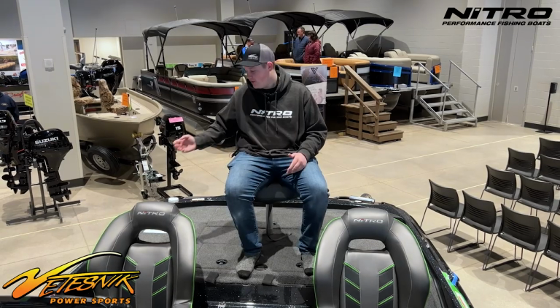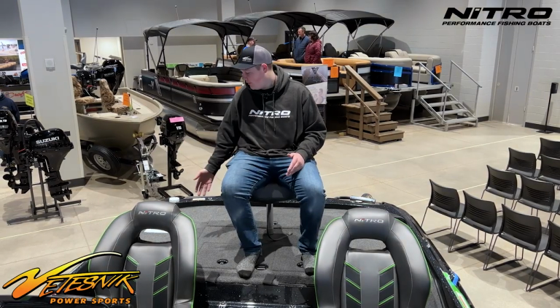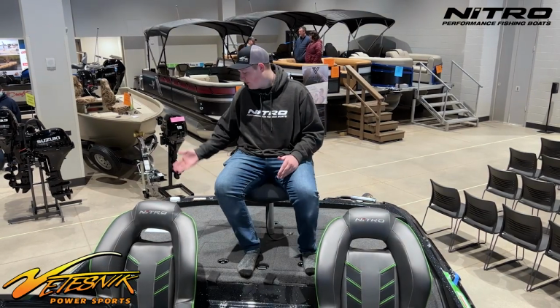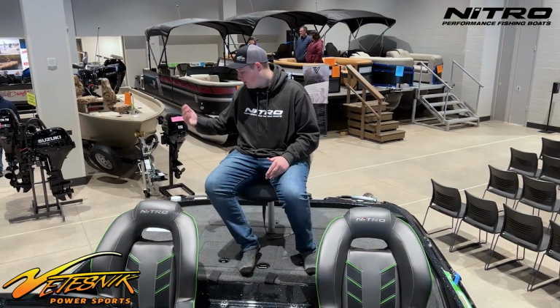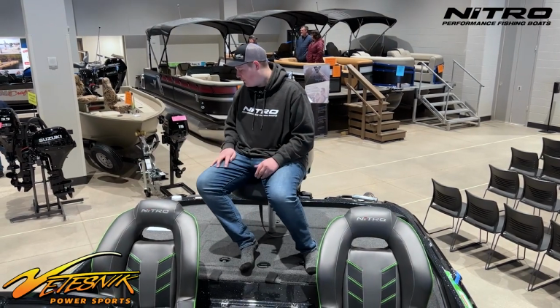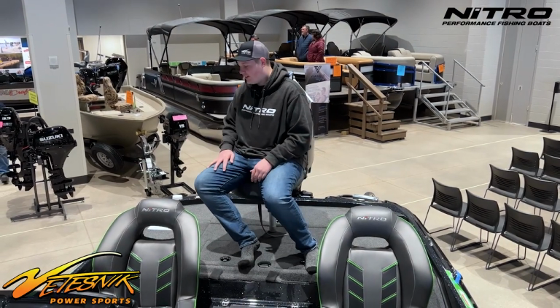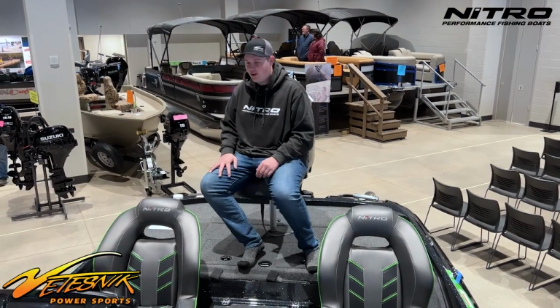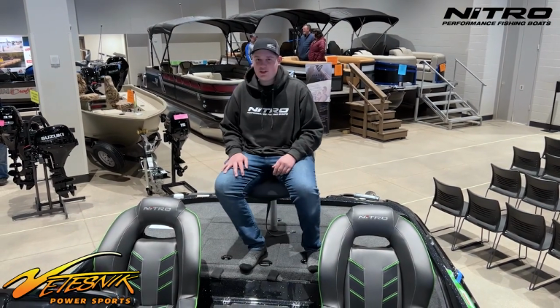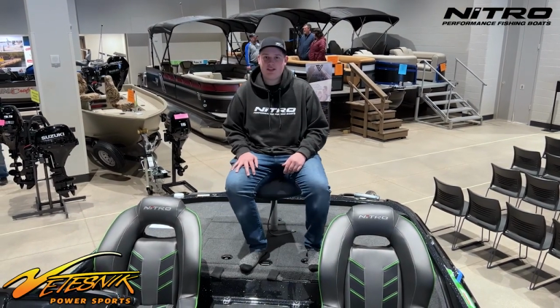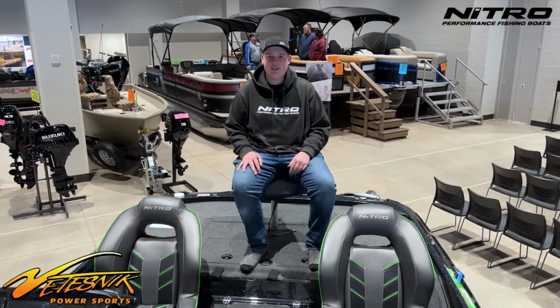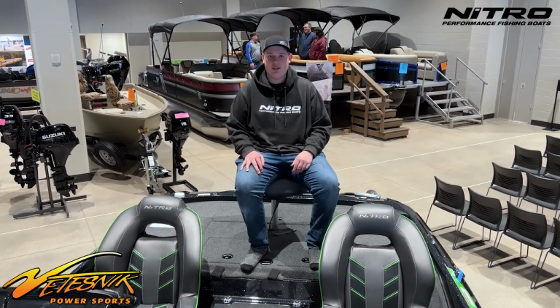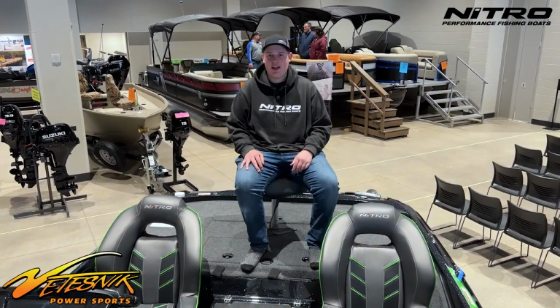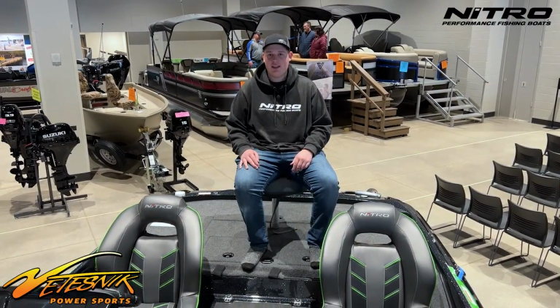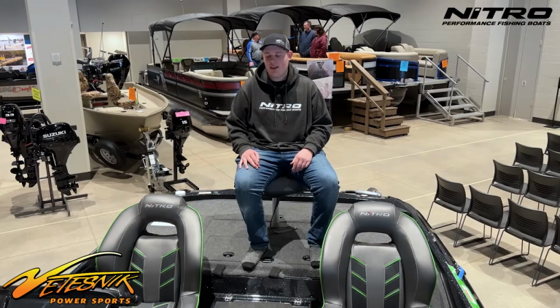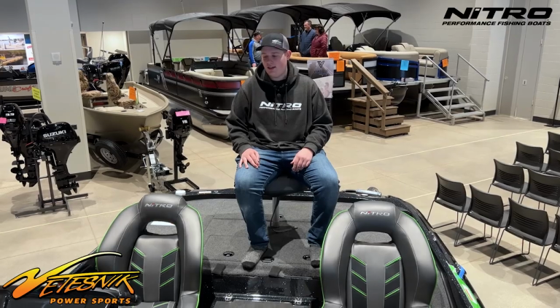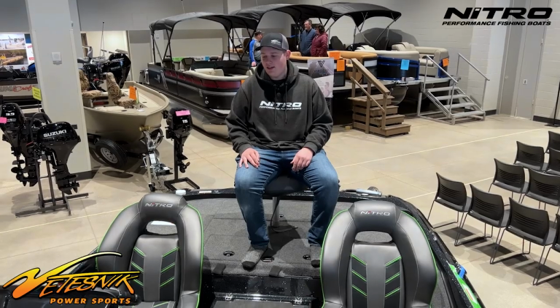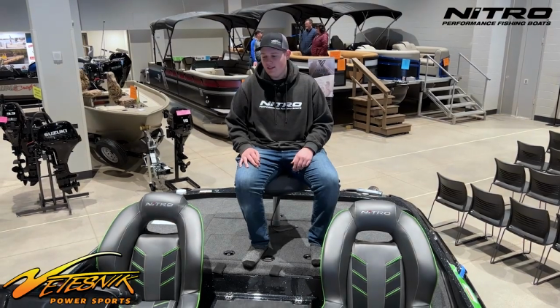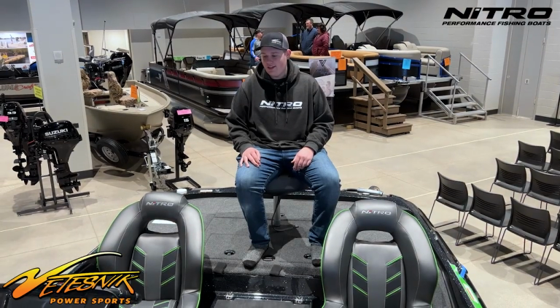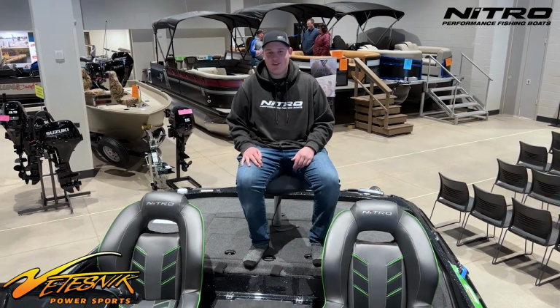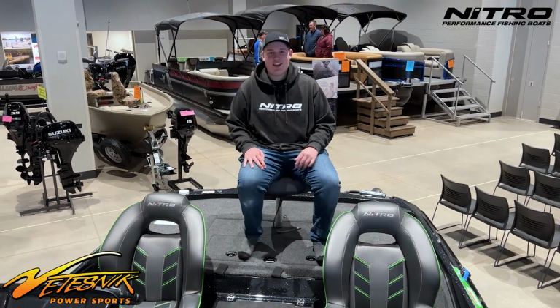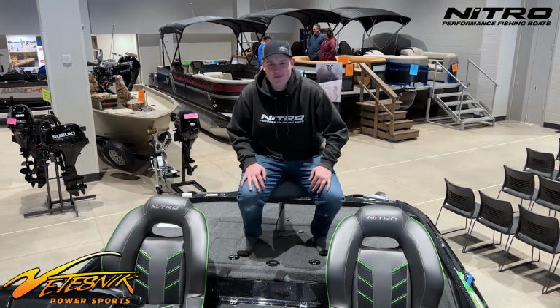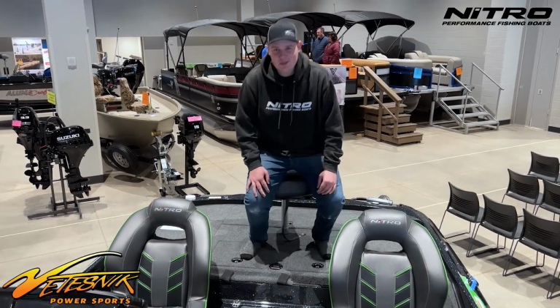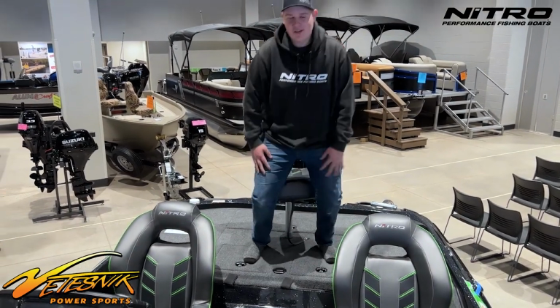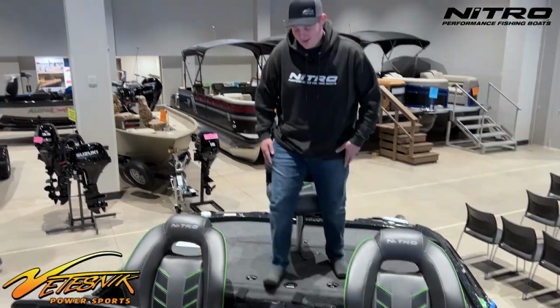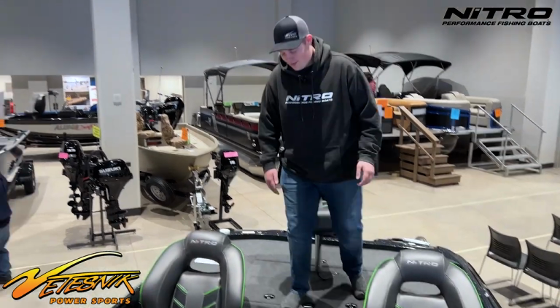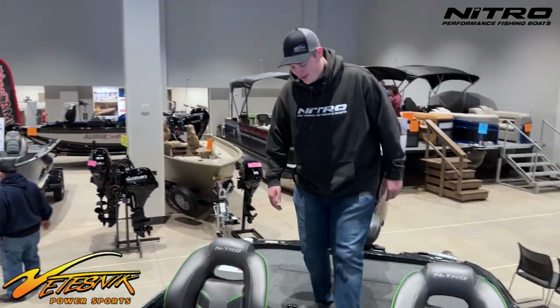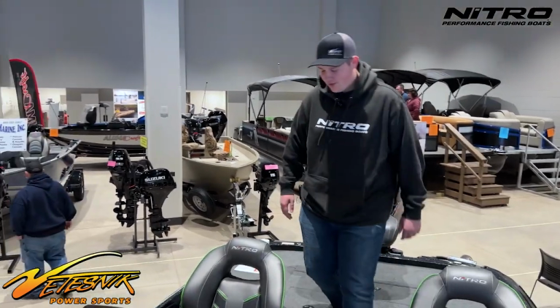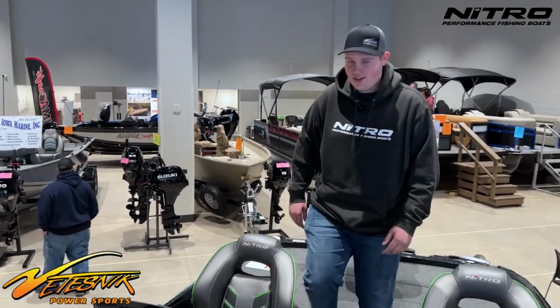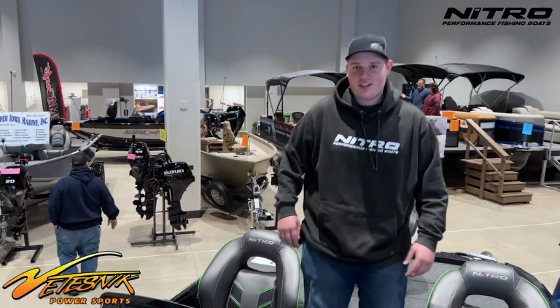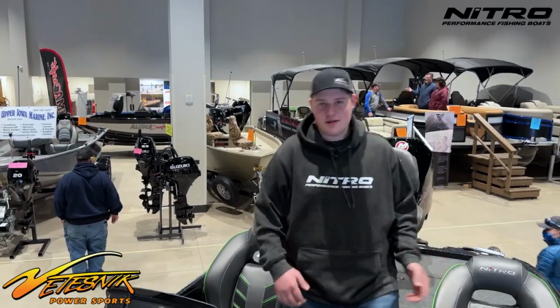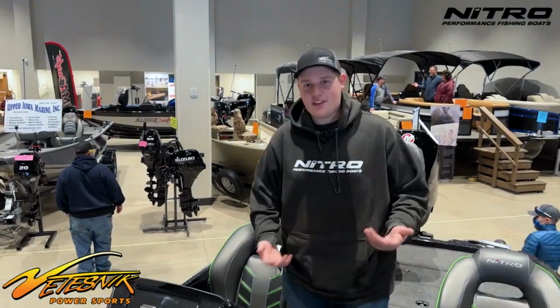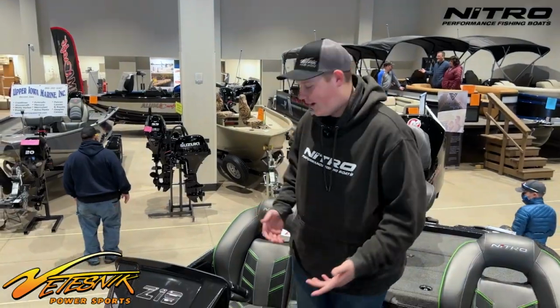They fit Plano 2700 series boxes in the back. That's kind of the back of the boat, and then we'll come to the front and talk a little bit about the graphs.